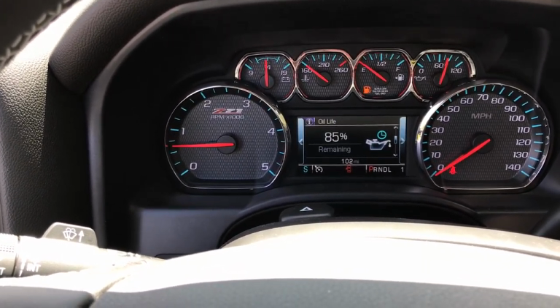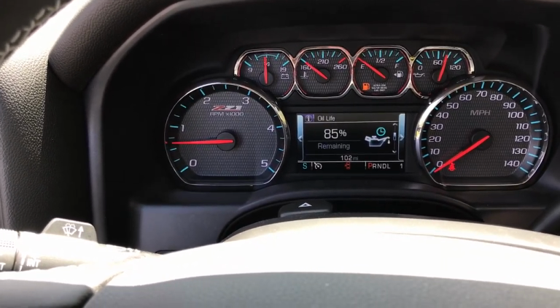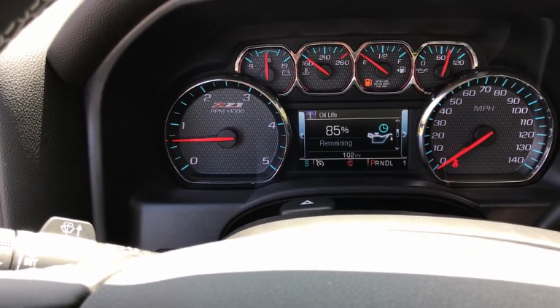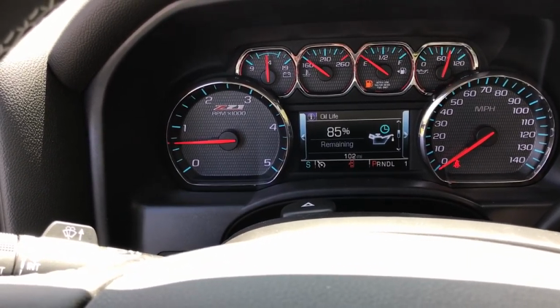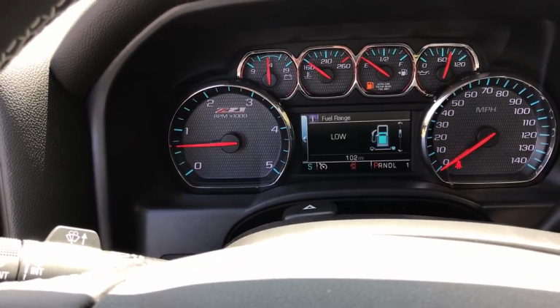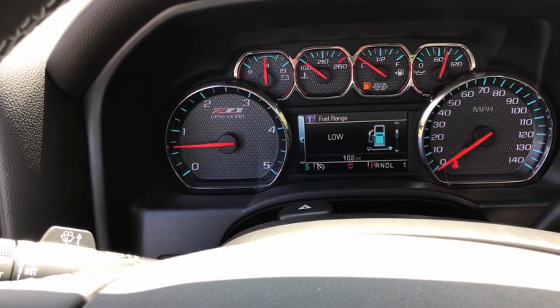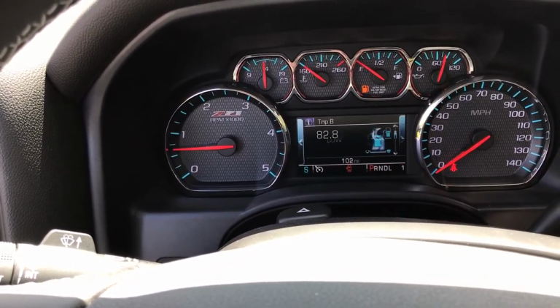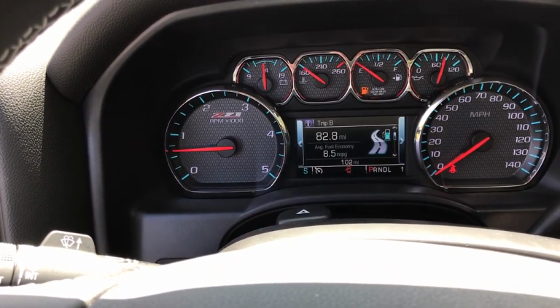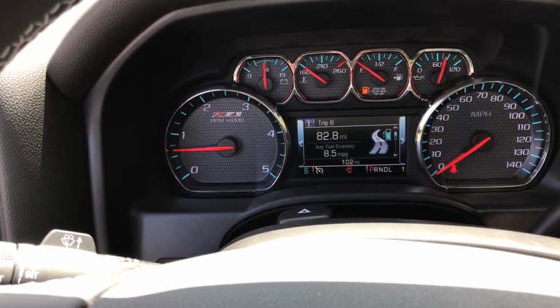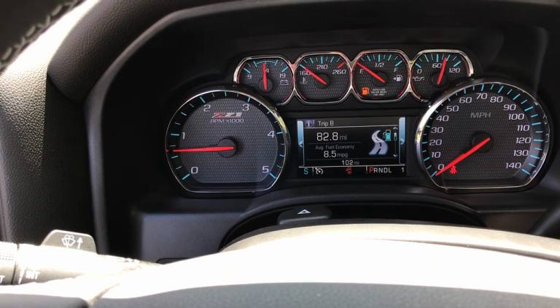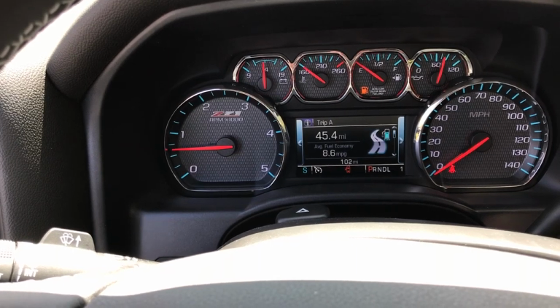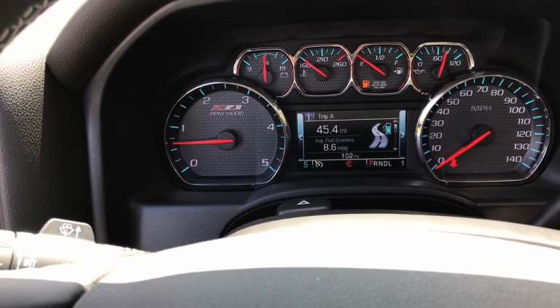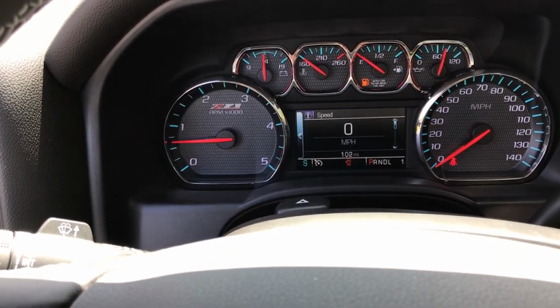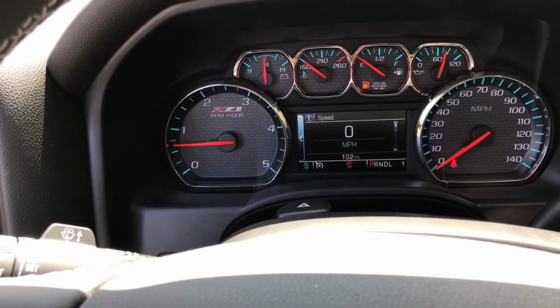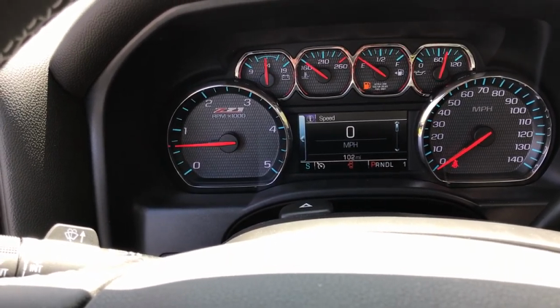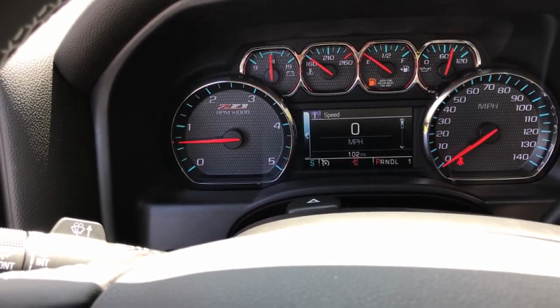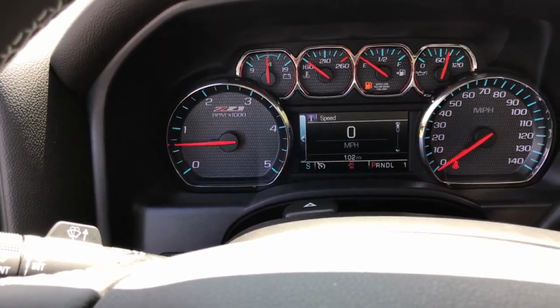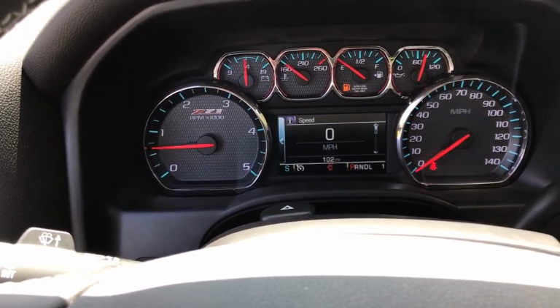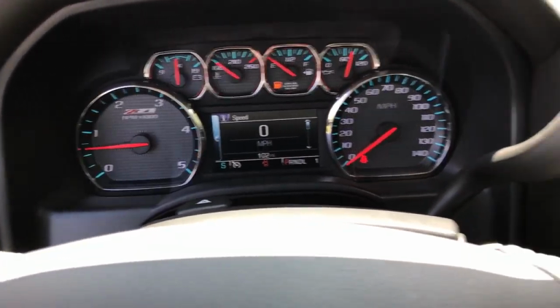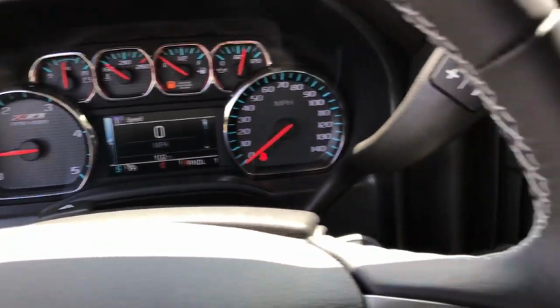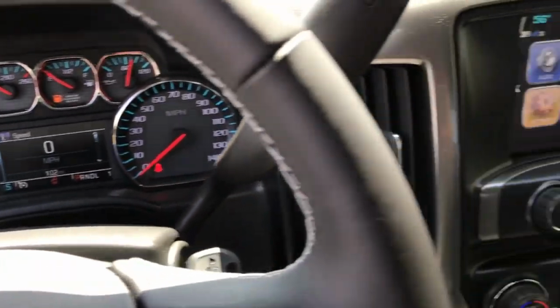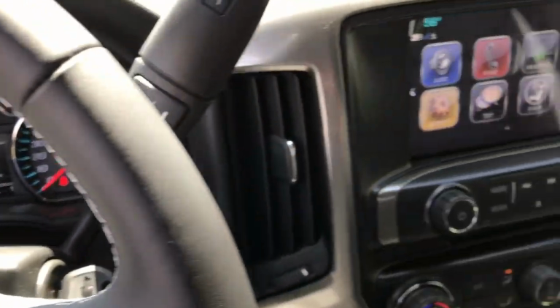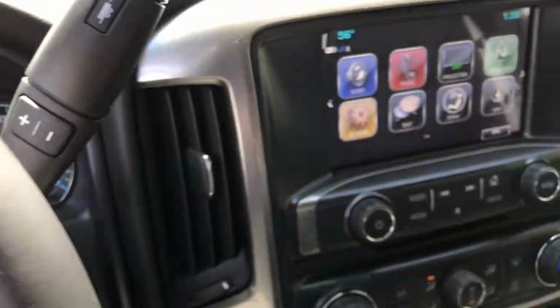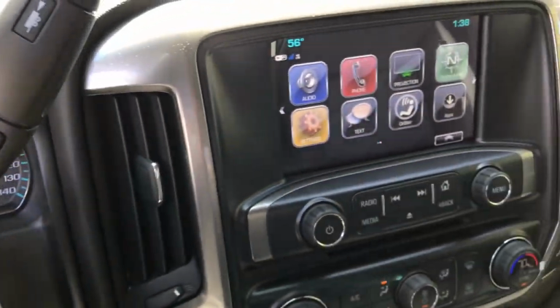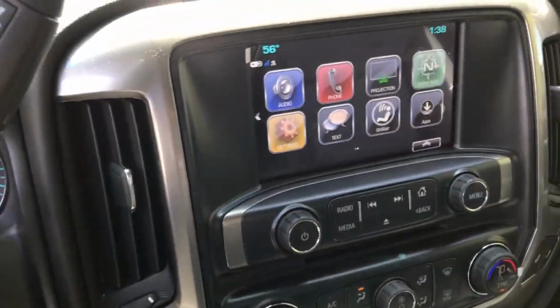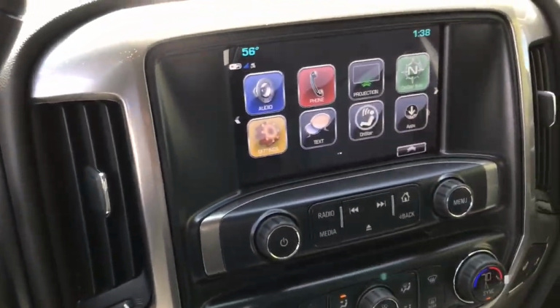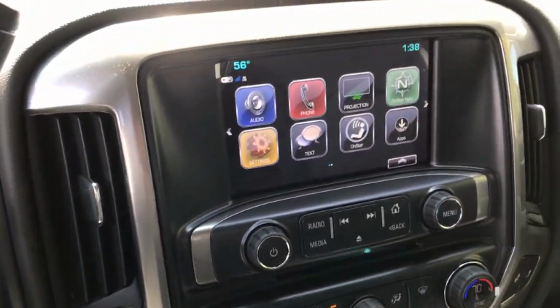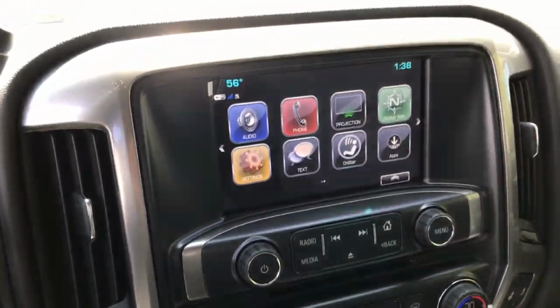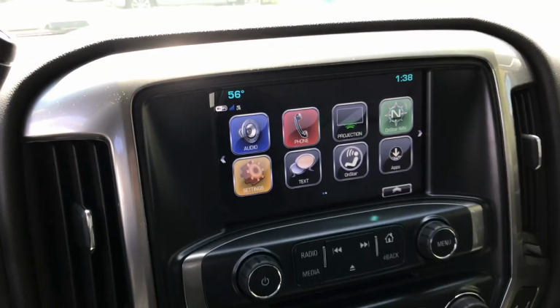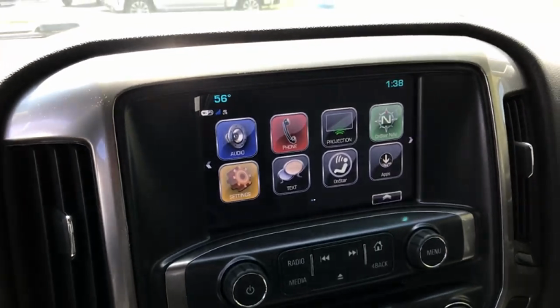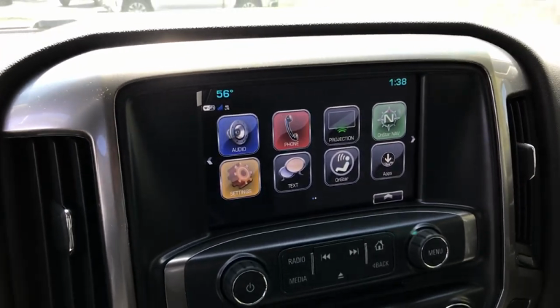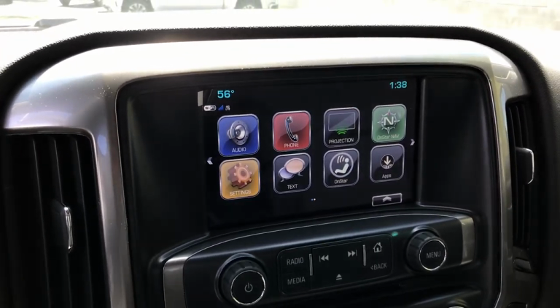Tire pressures, oil life, fuel range, miles per hour — all of that fun stuff. This is our 7 inch touchscreen.